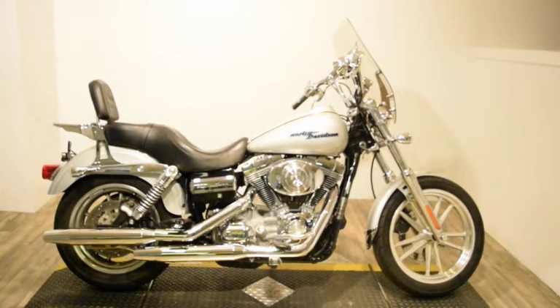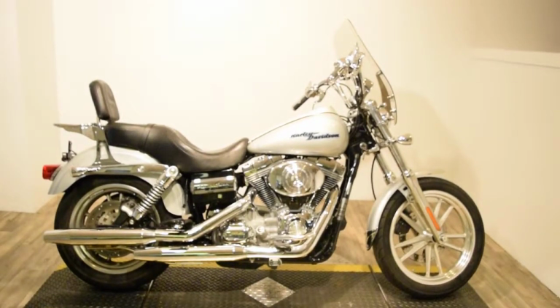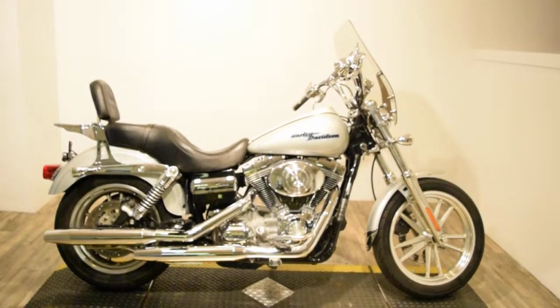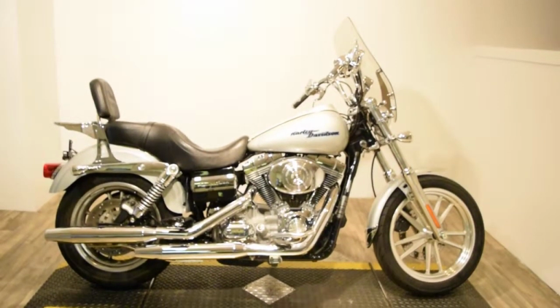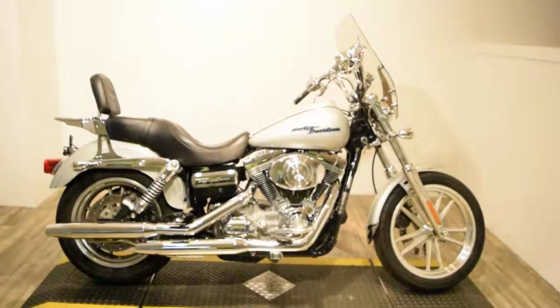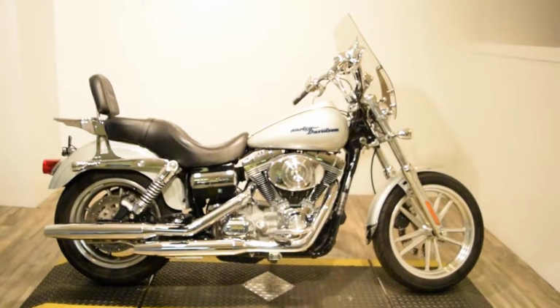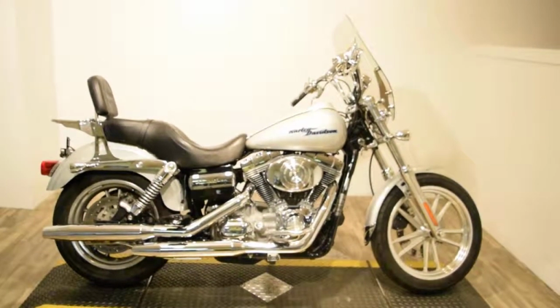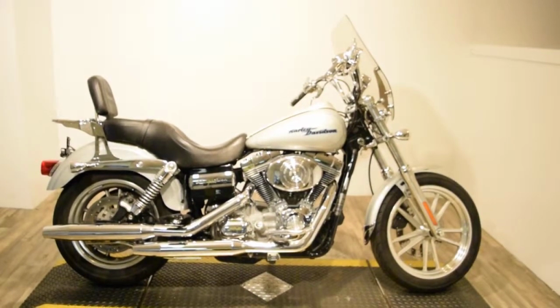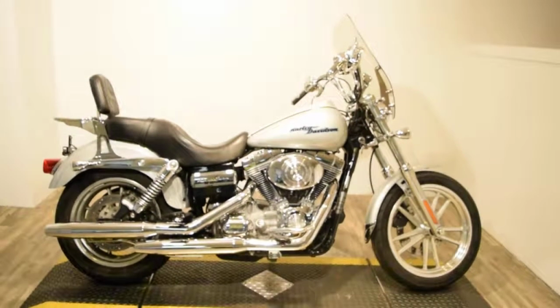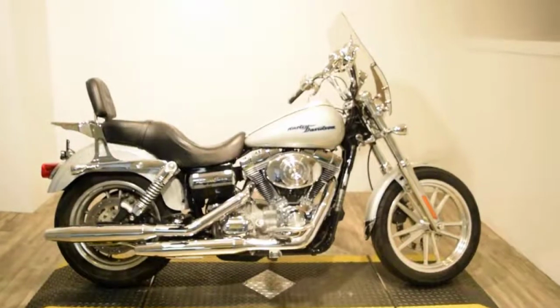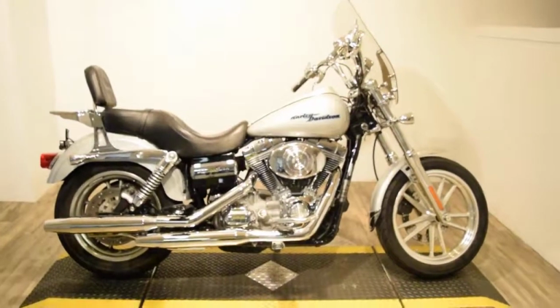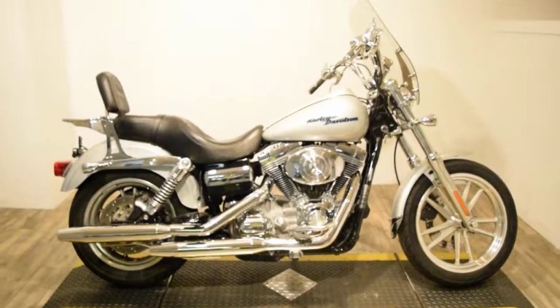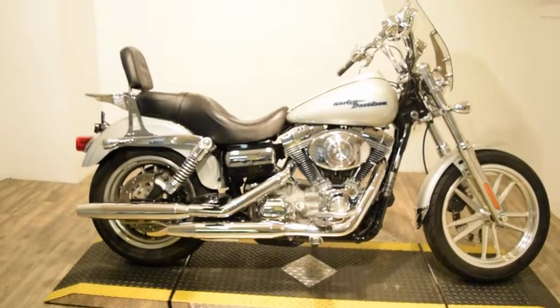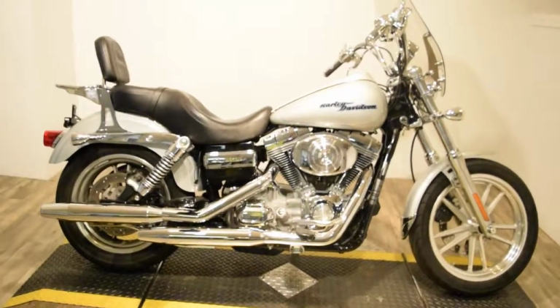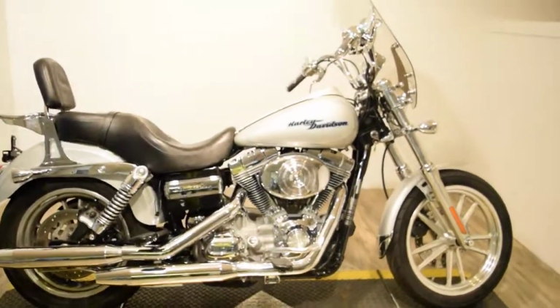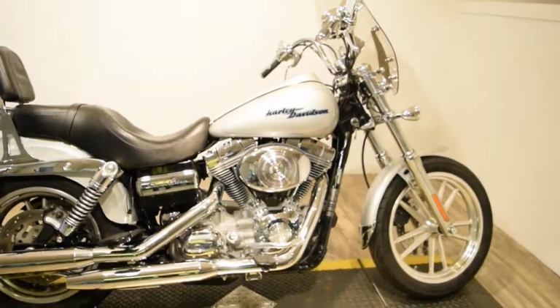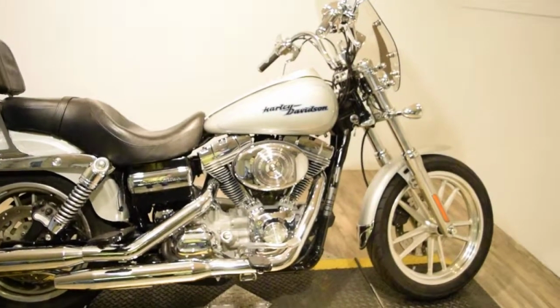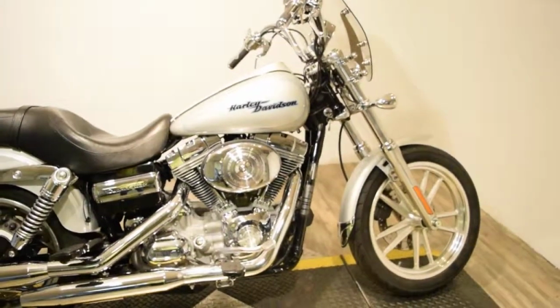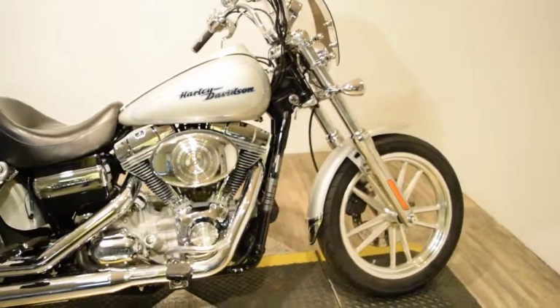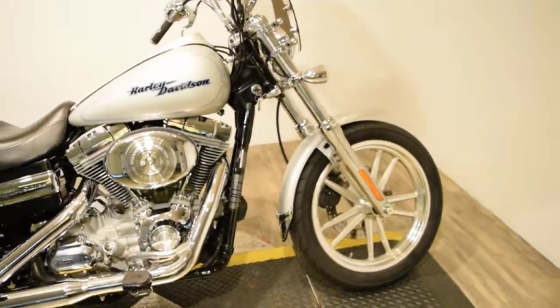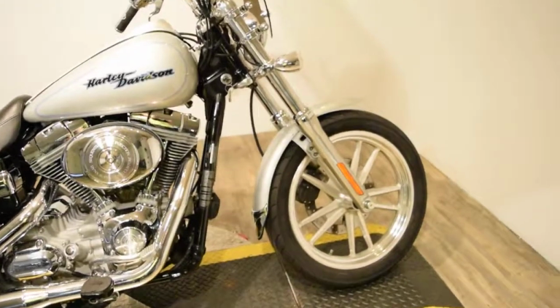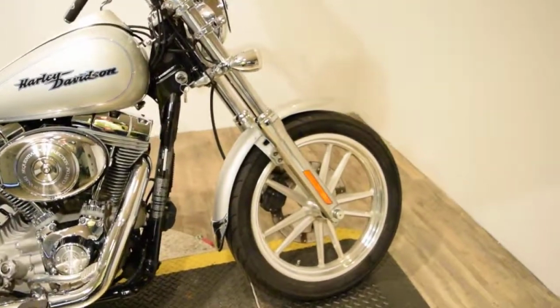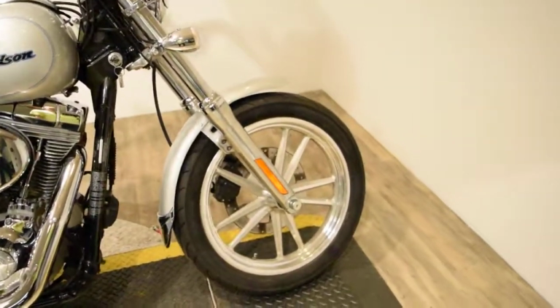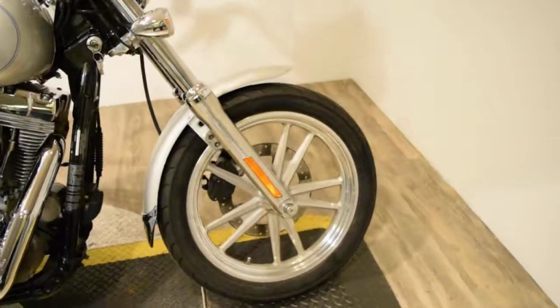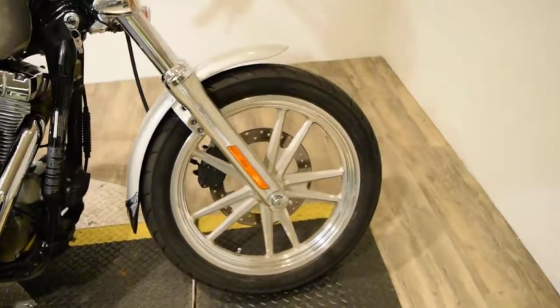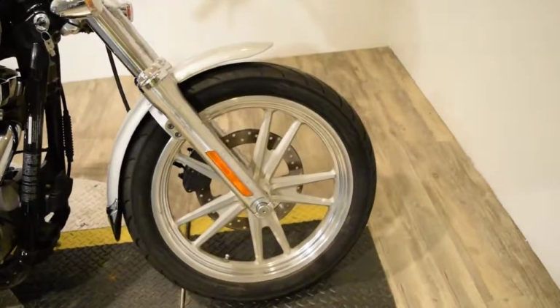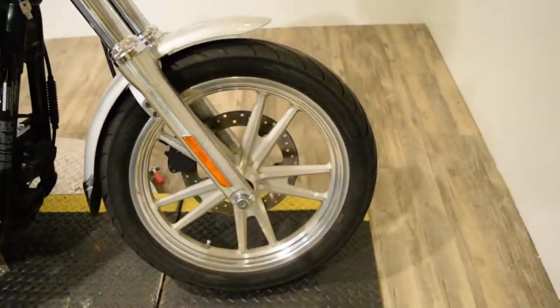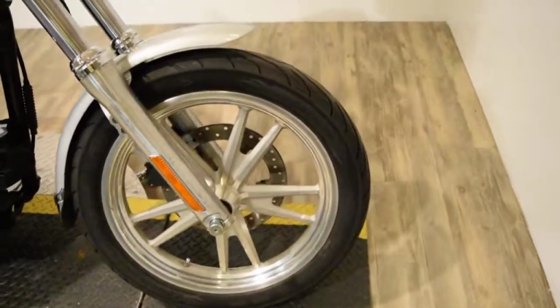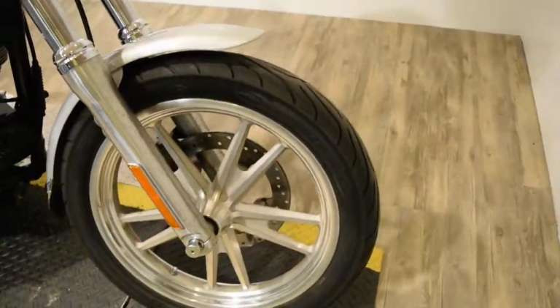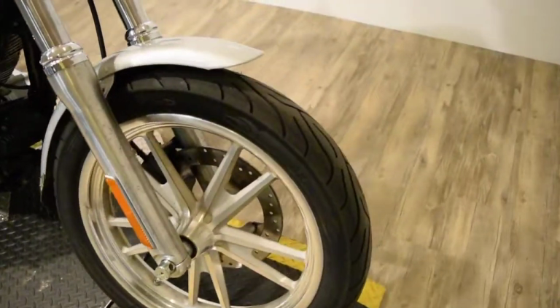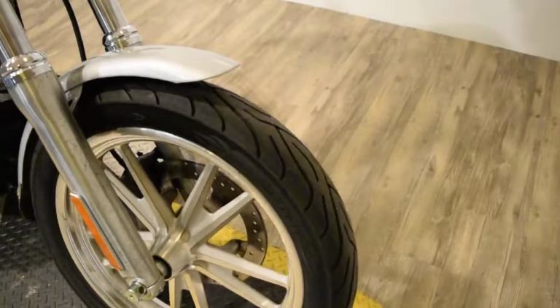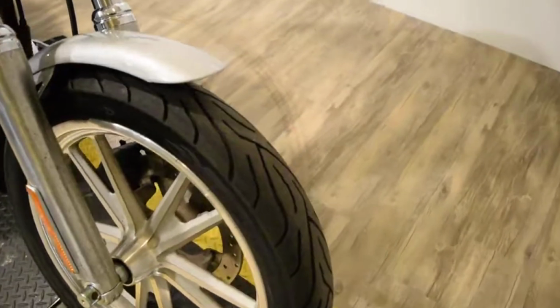Monster Power Sports is offering this 2006 Harley-Davidson Dyna Superglide. You can see 25 more pictures of this bike, get pricing information, fill out a credit app, and find out what your trade-in is worth, all at our website, monsterpowersport.com.